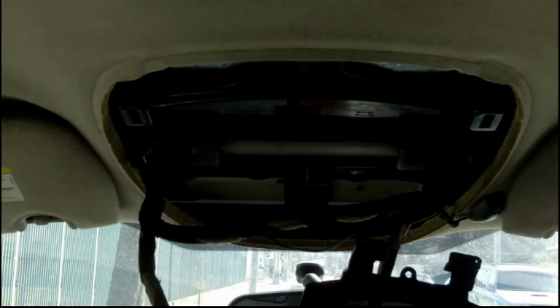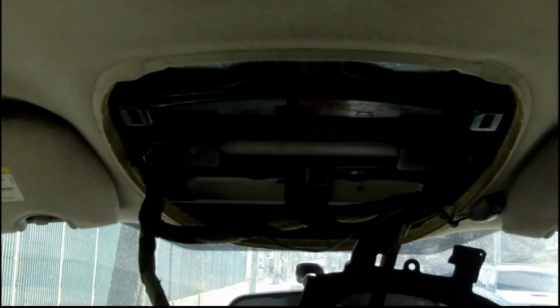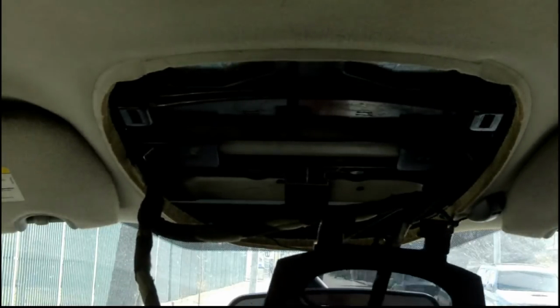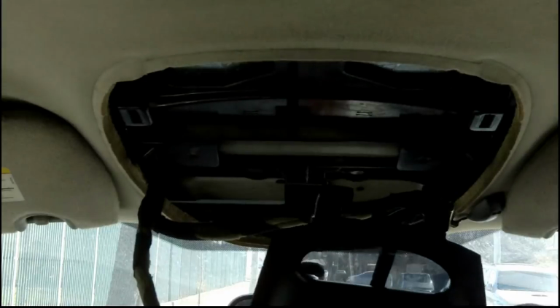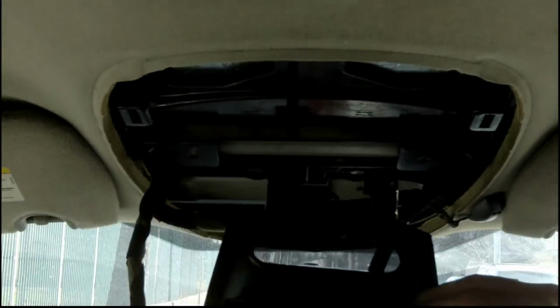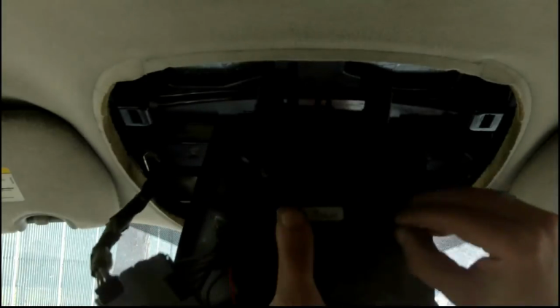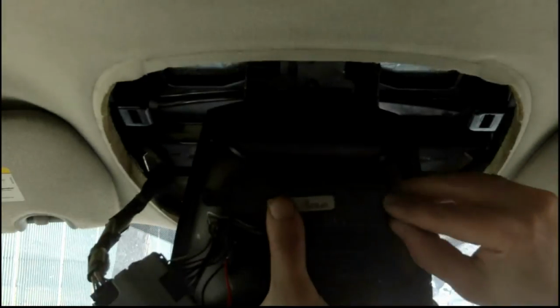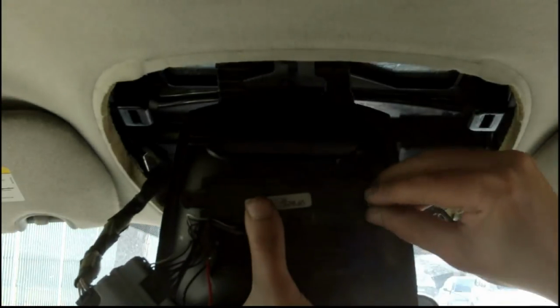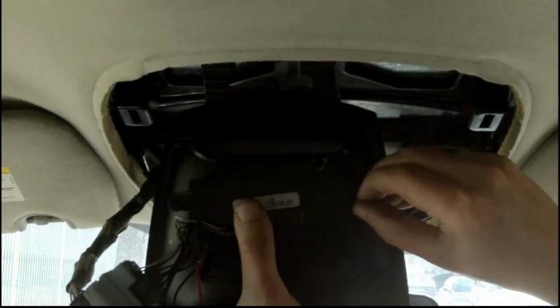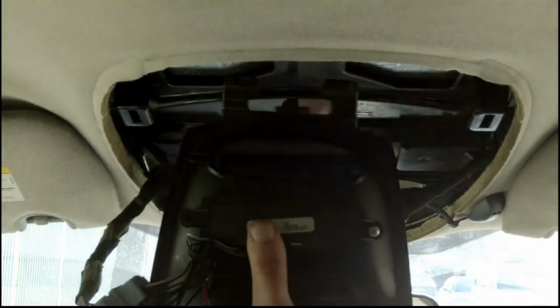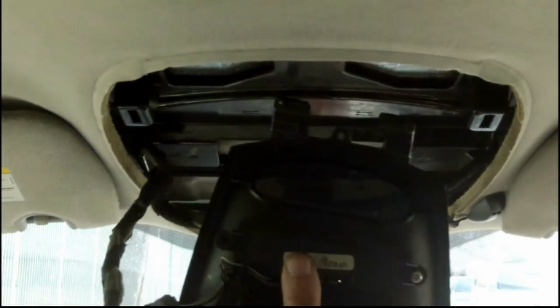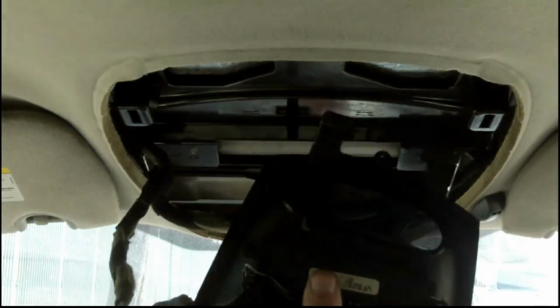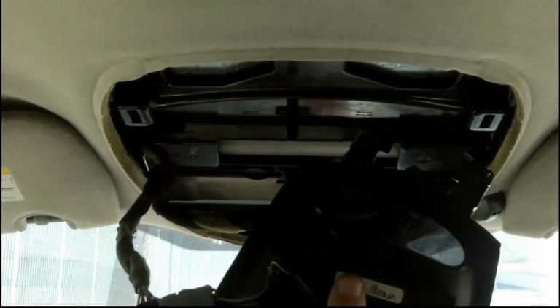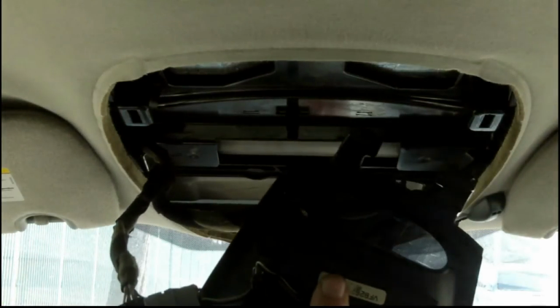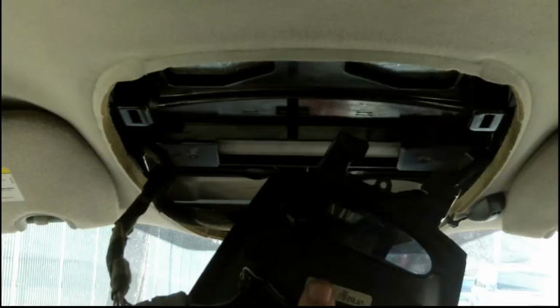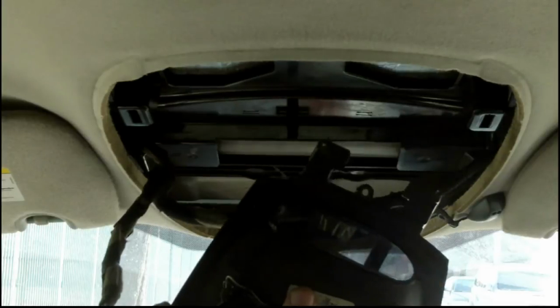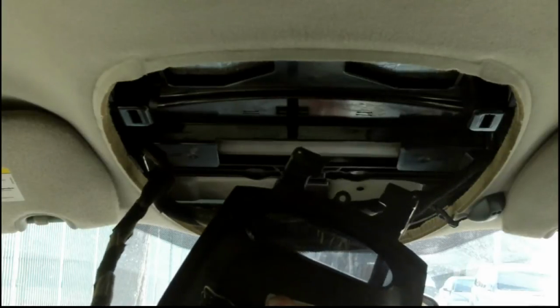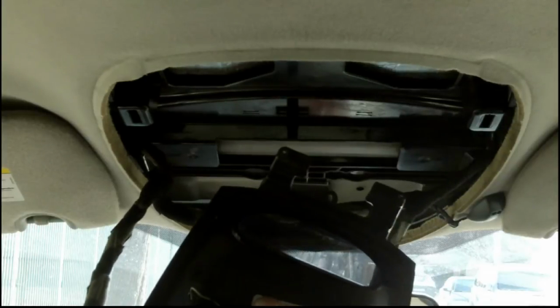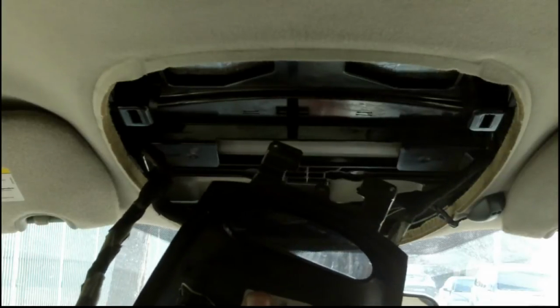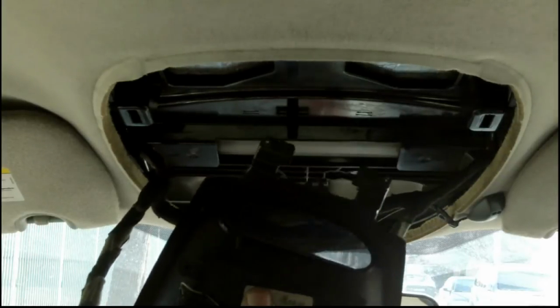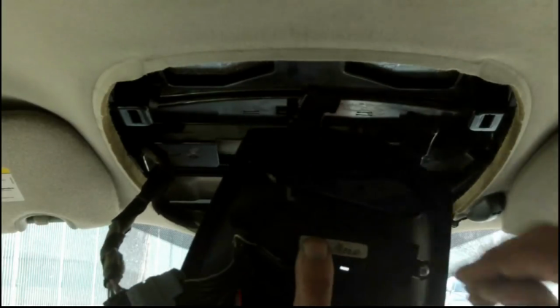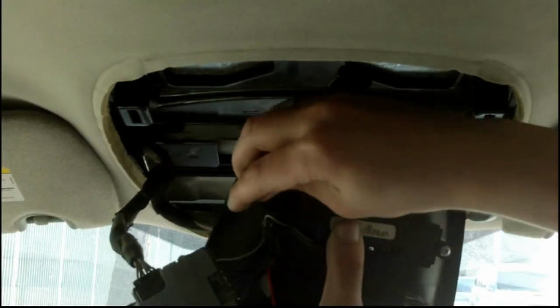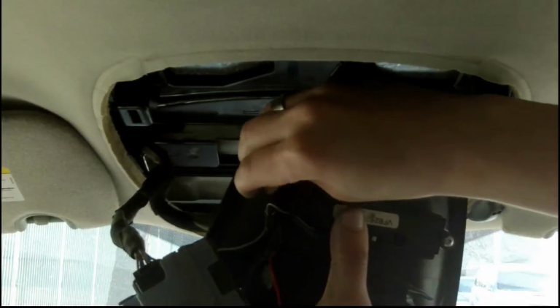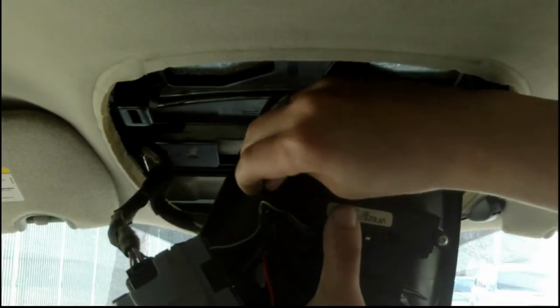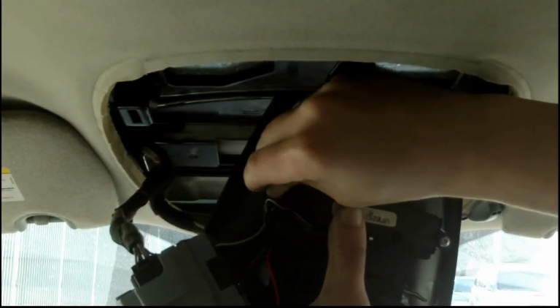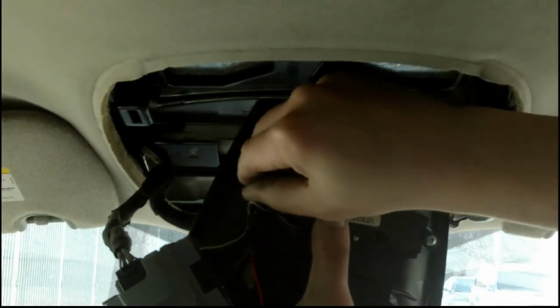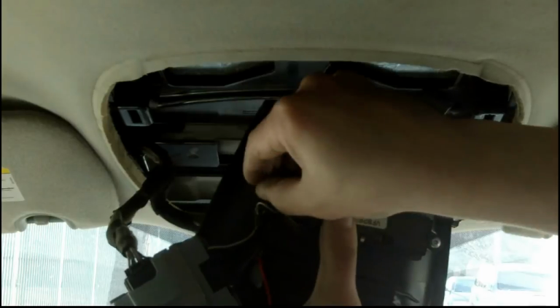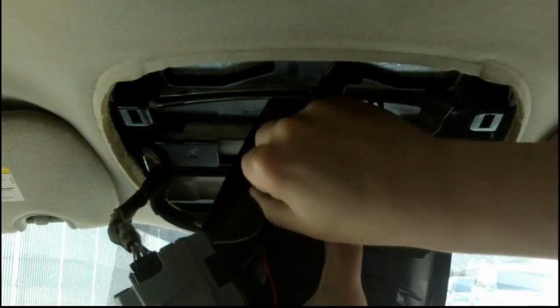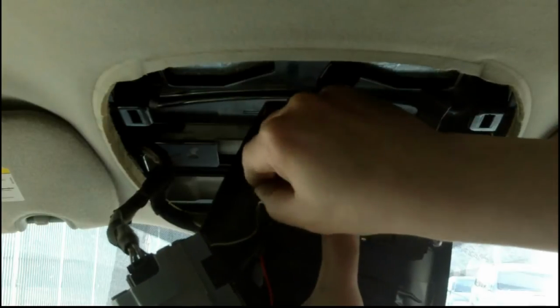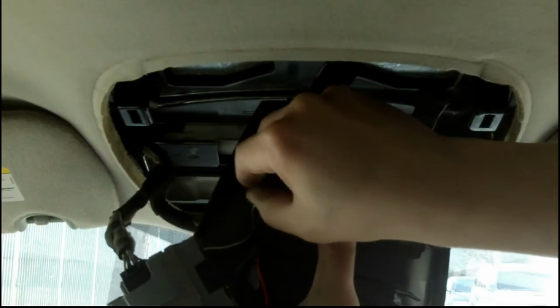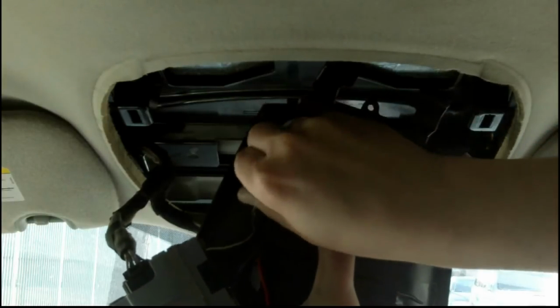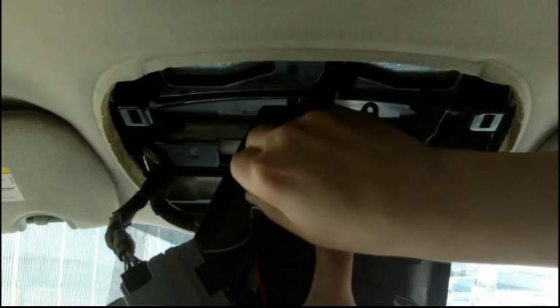The wires that go to all the buttons and the computer panel behind them did not want to come off, and I didn't want to break them, so I just left them in and worked my way around them.